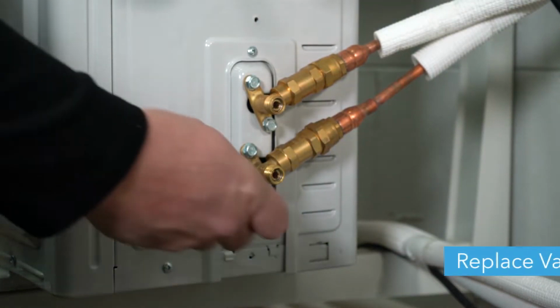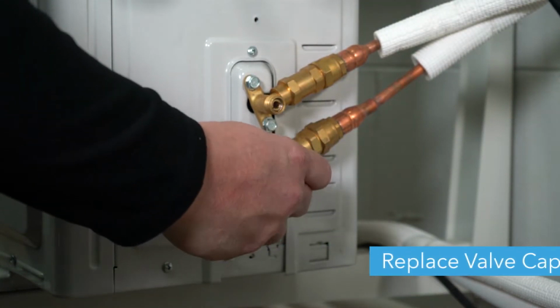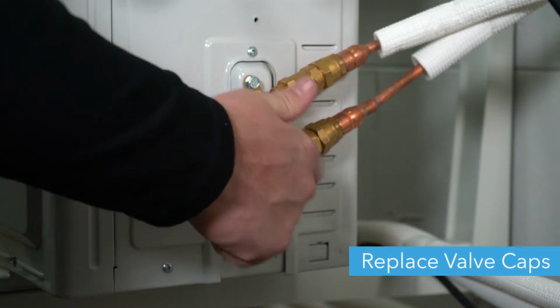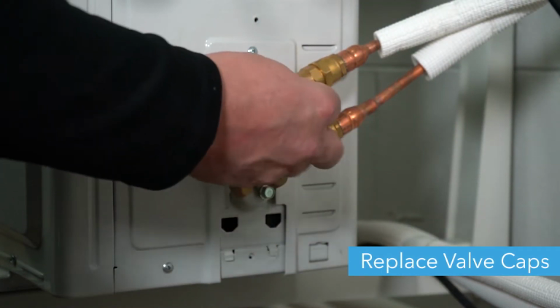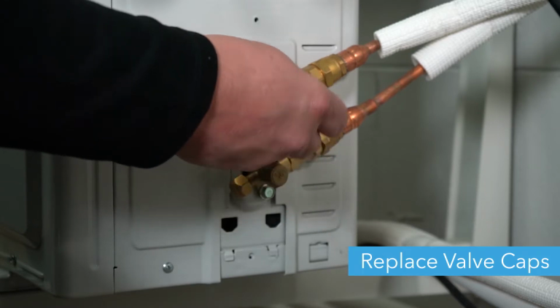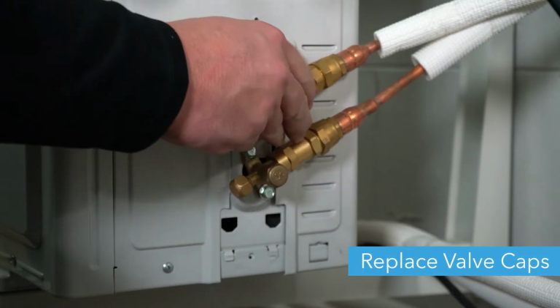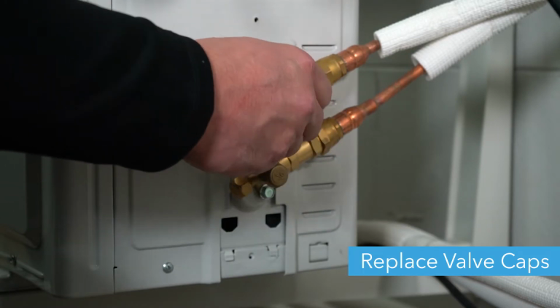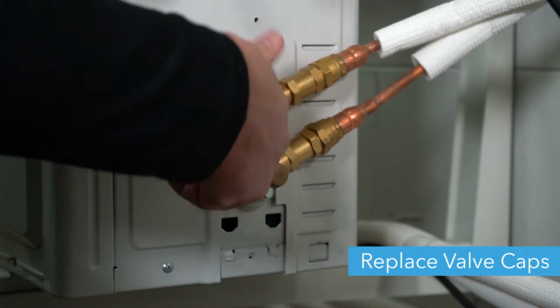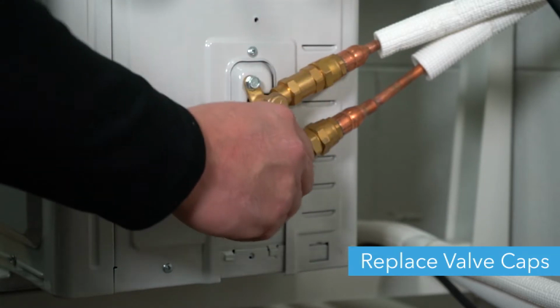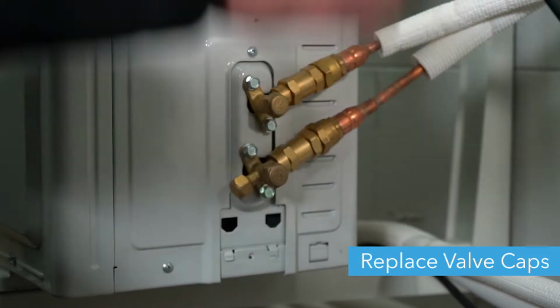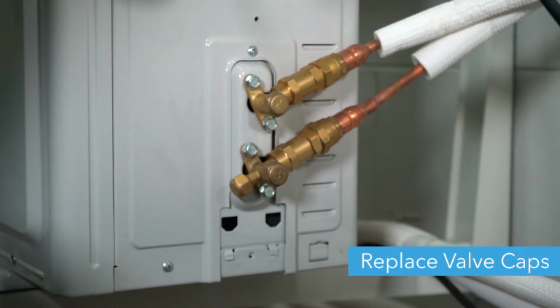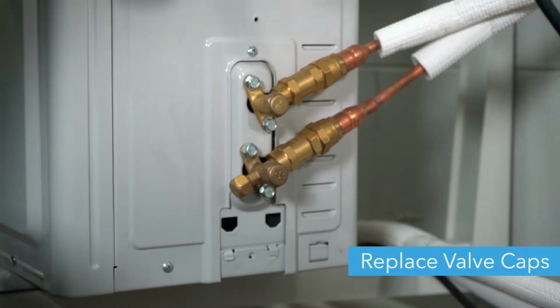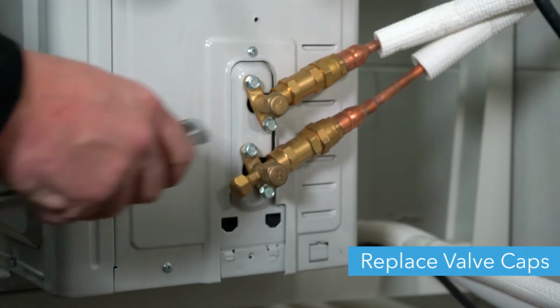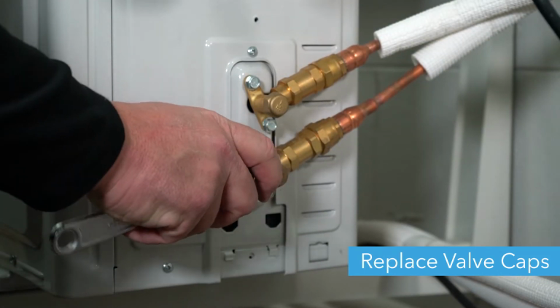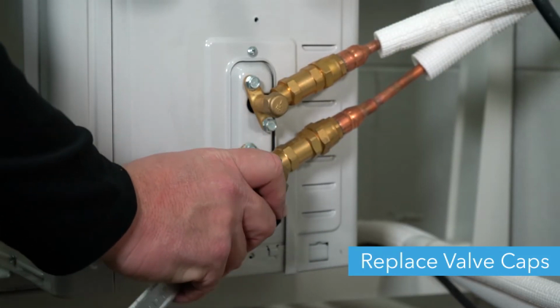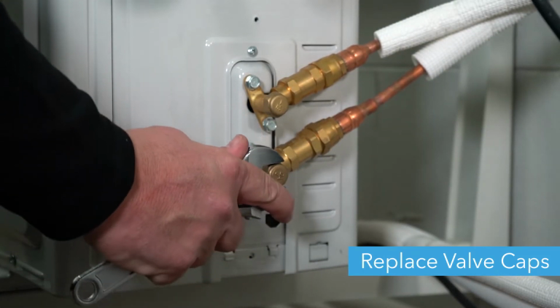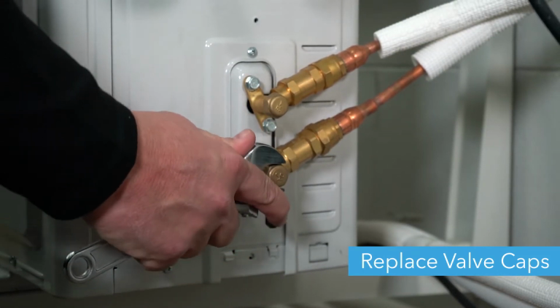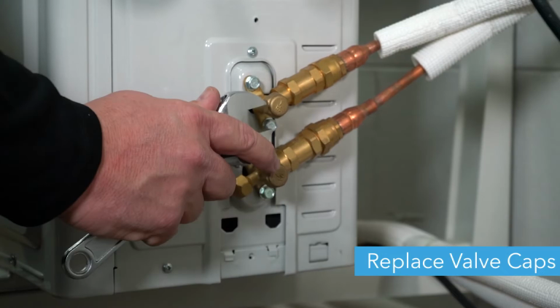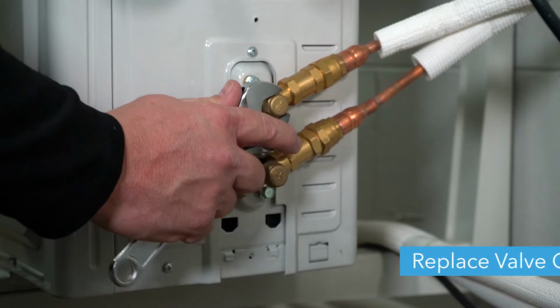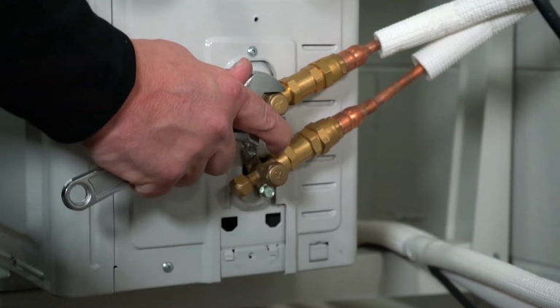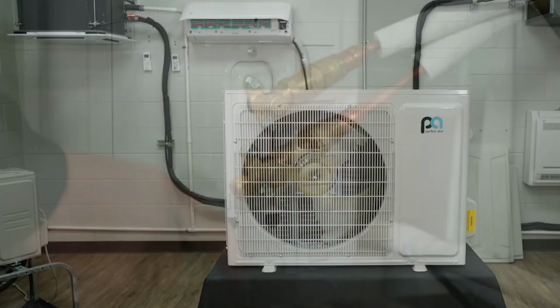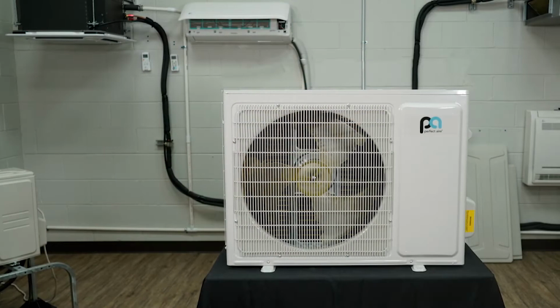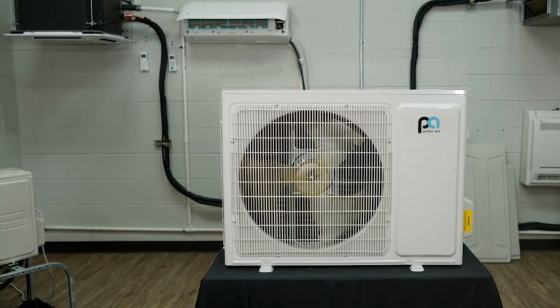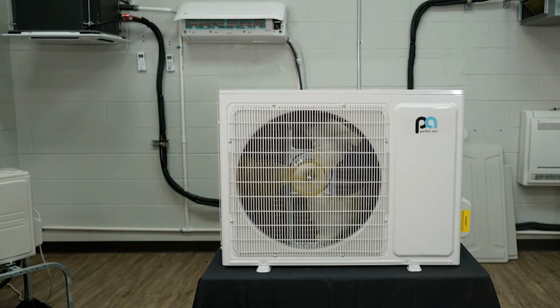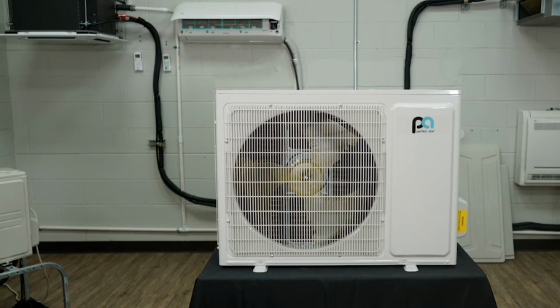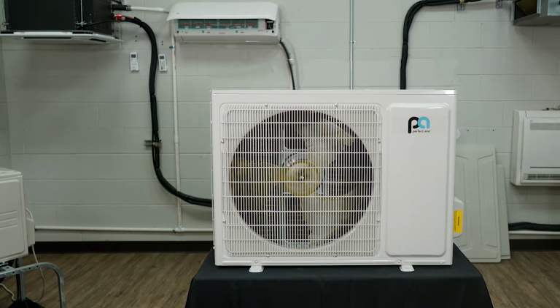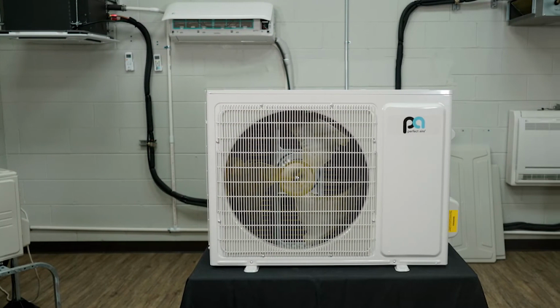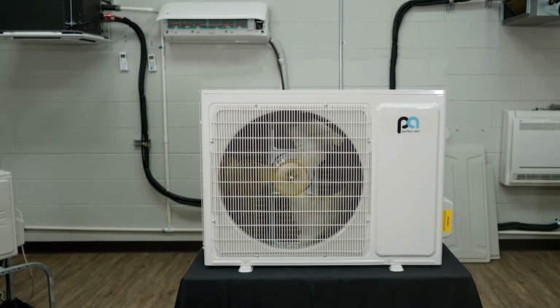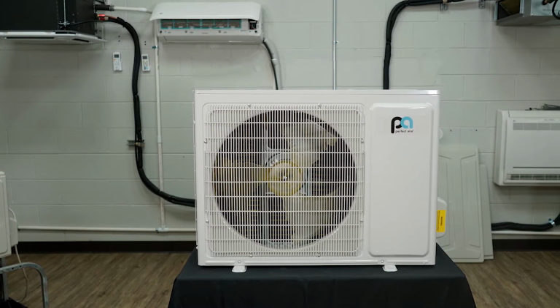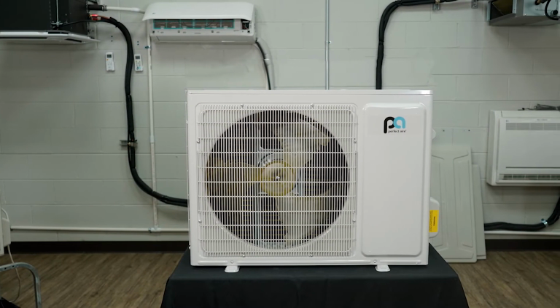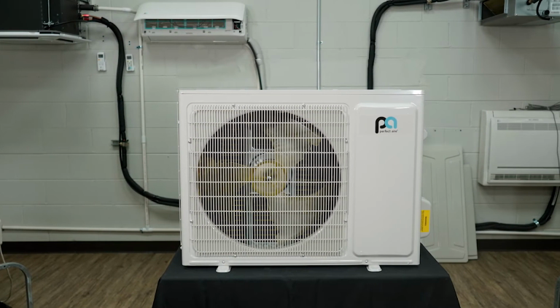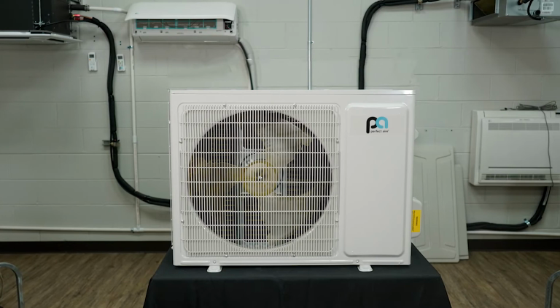Then replace the caps on the valves. Now your adapters are connected and your valves are open. Thanks for watching!